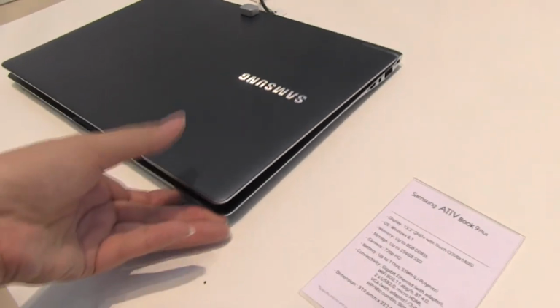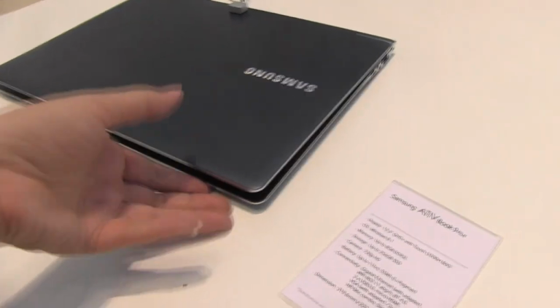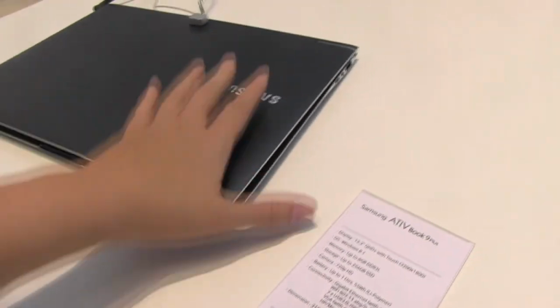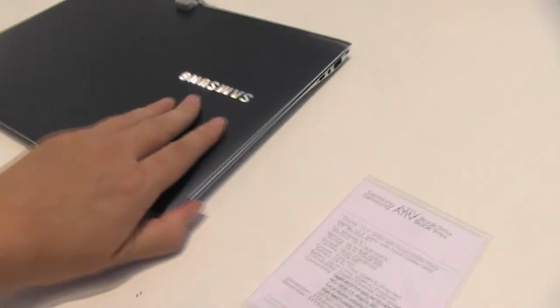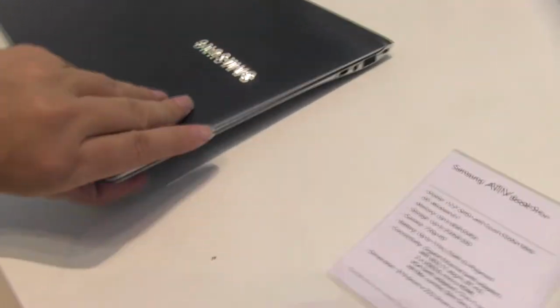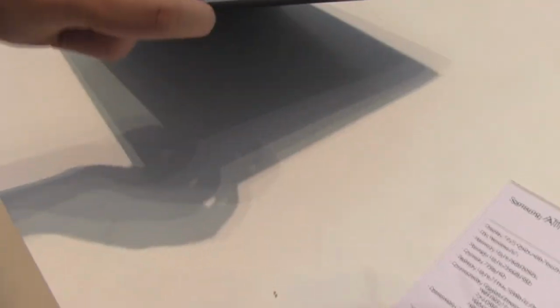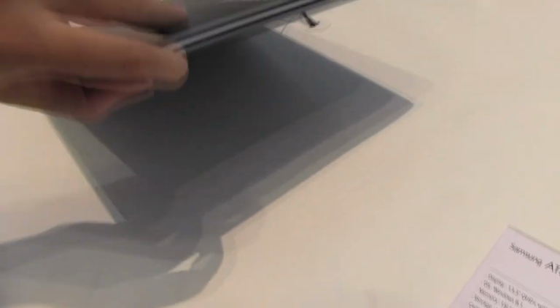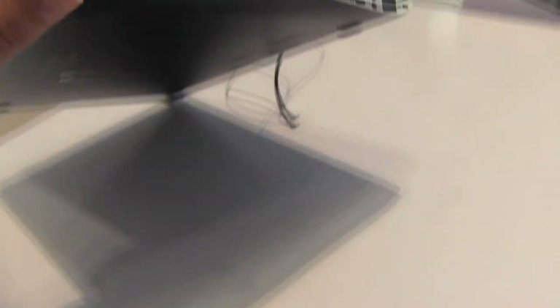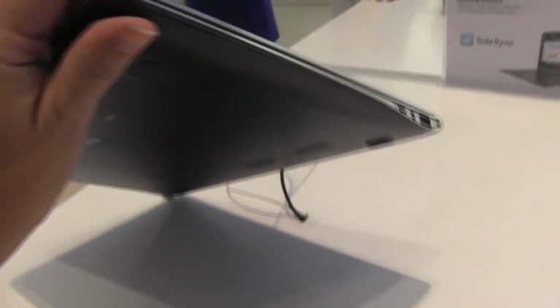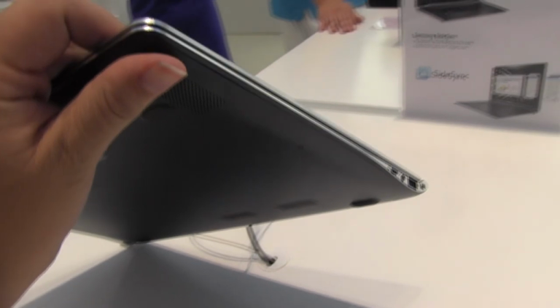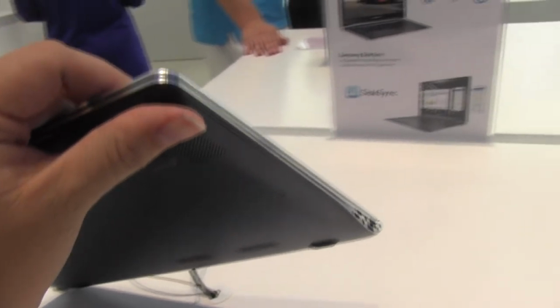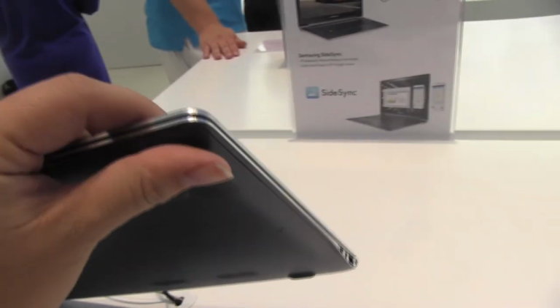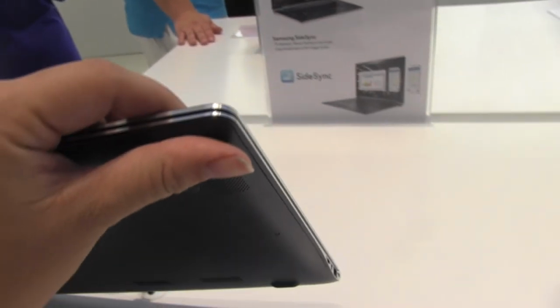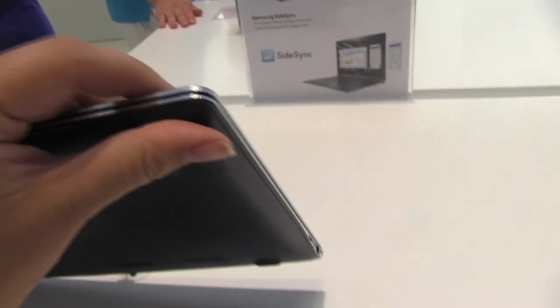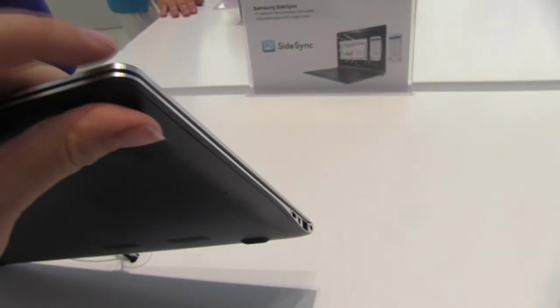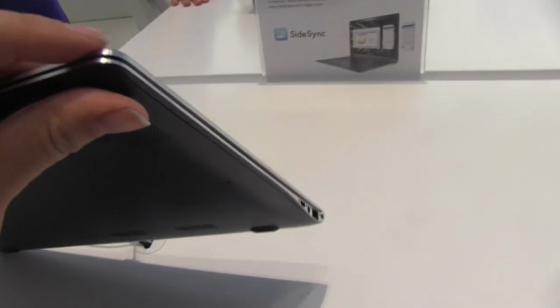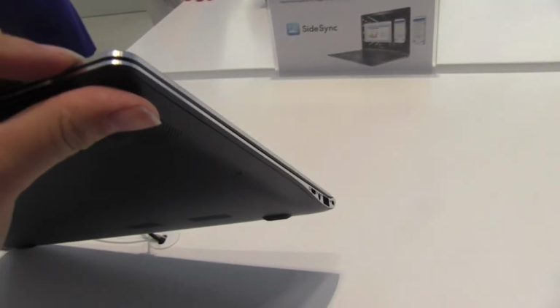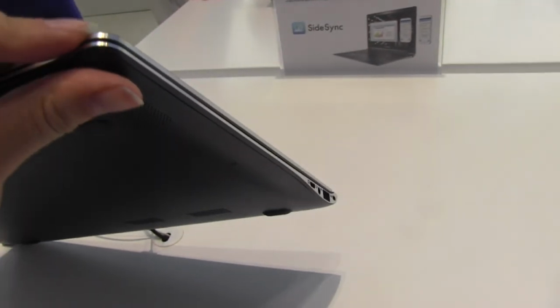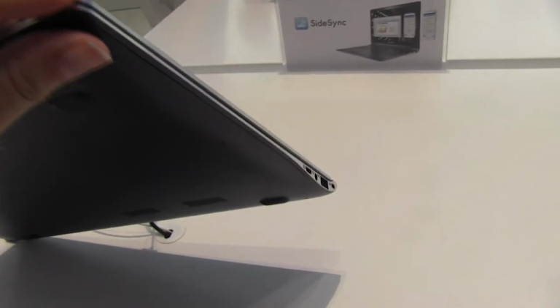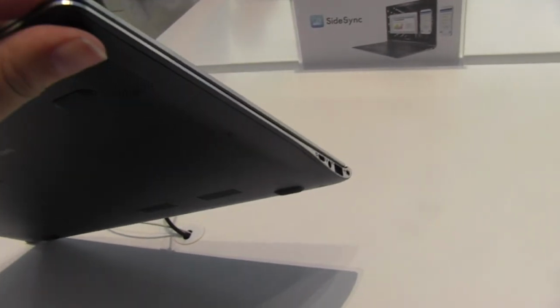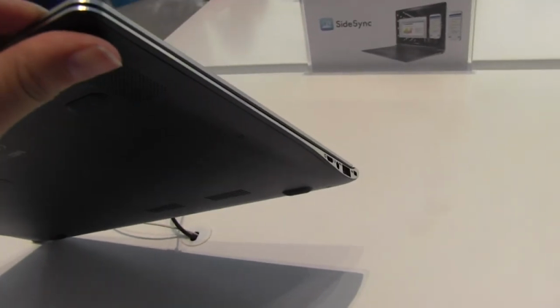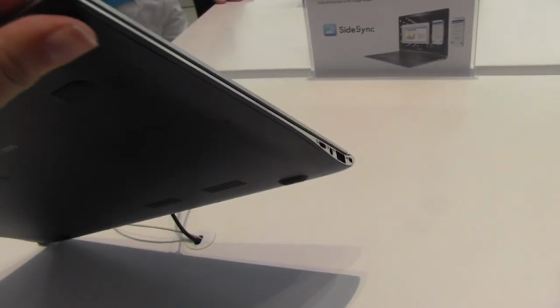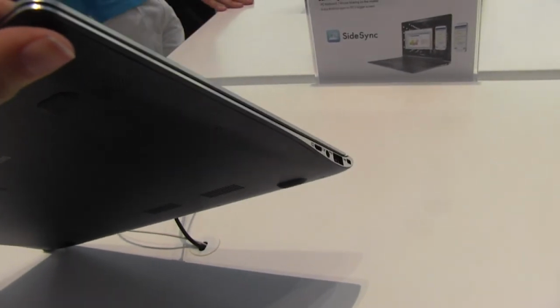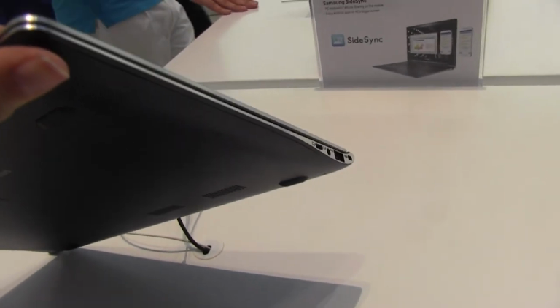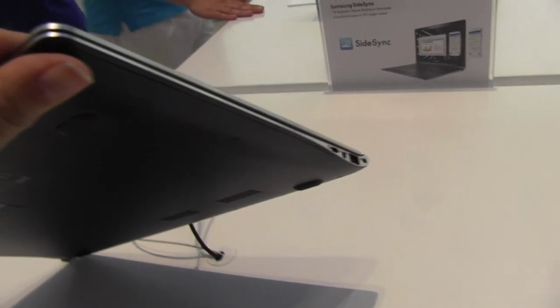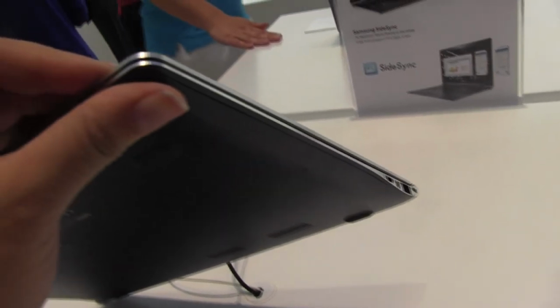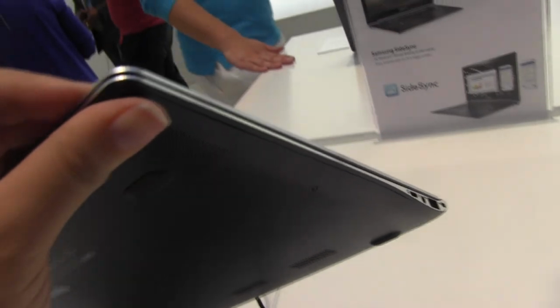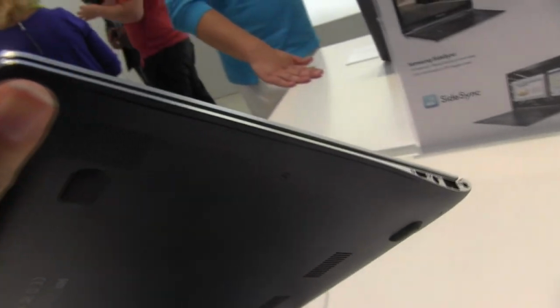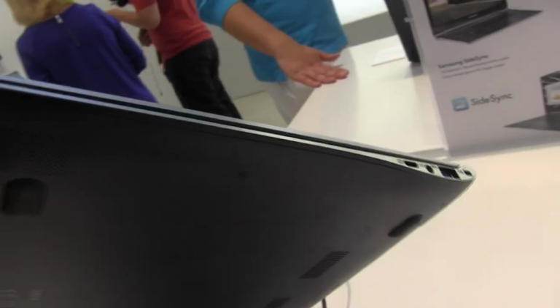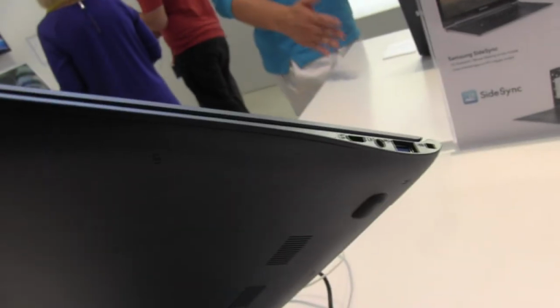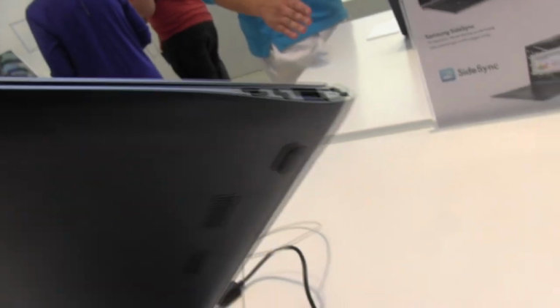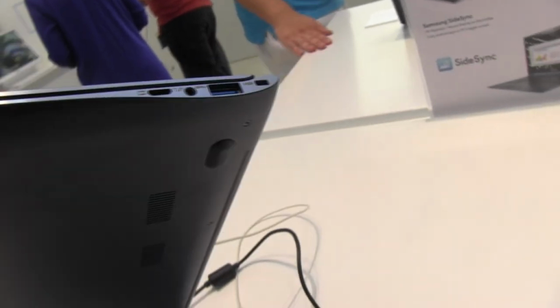If we just take a look at this system on the side, you can see it's got this gorgeous metal bezel all around it, making it really strong and really rugged.